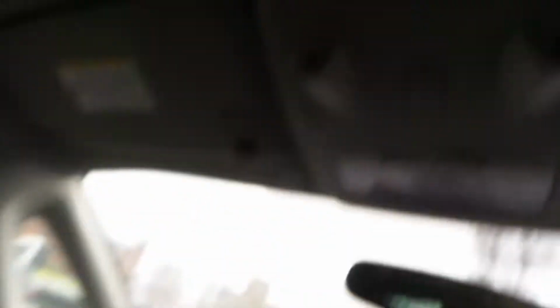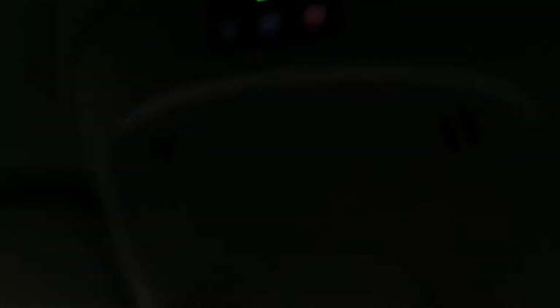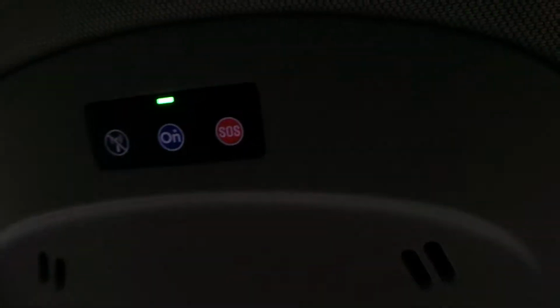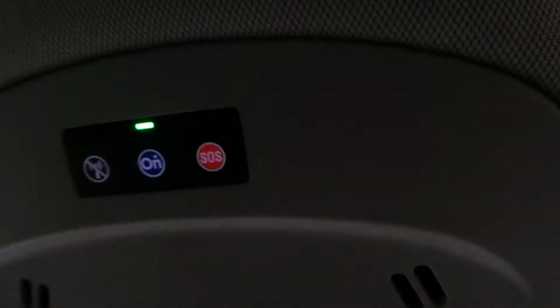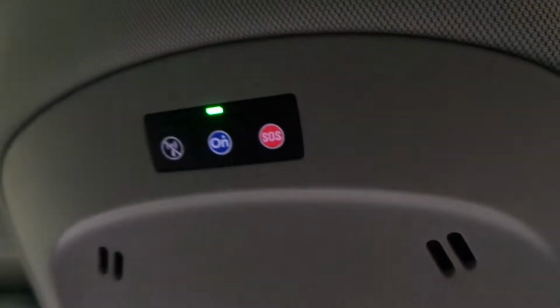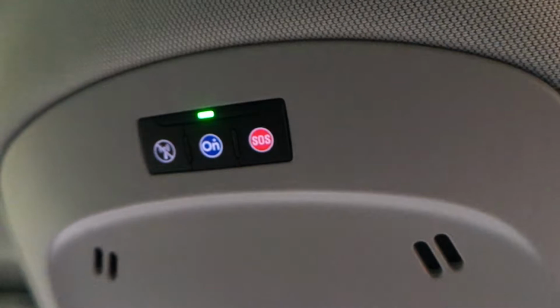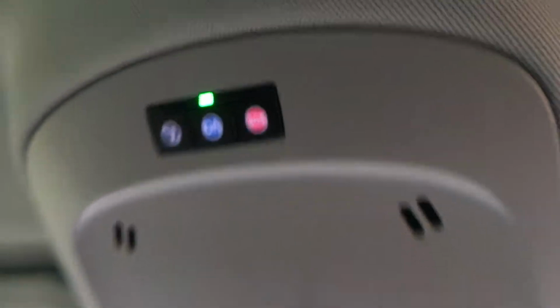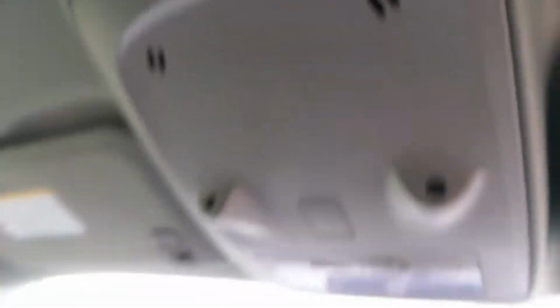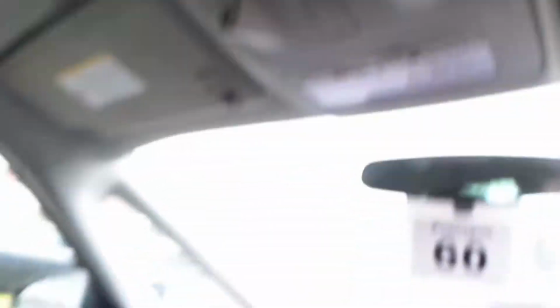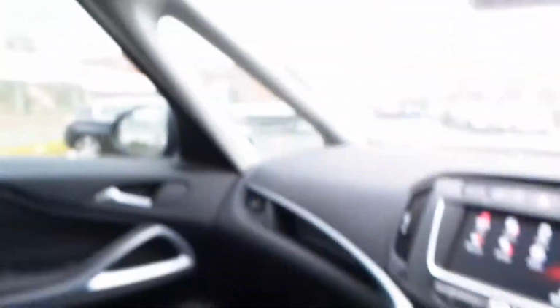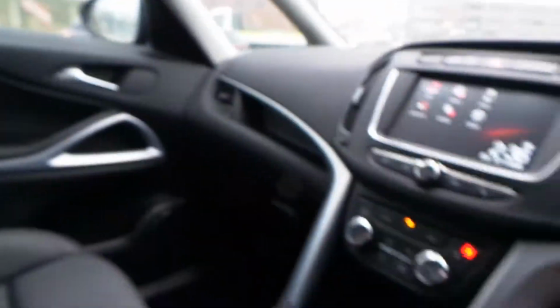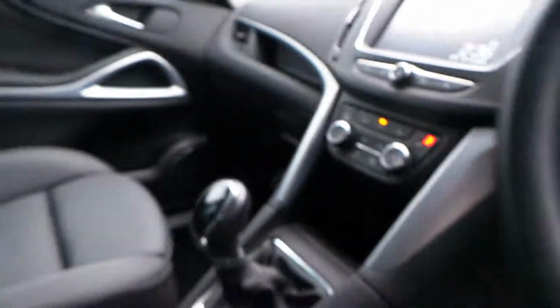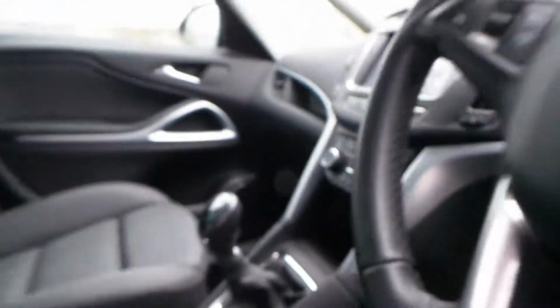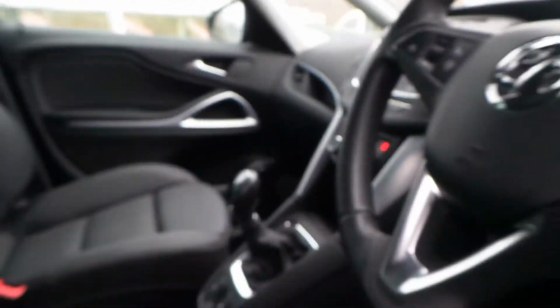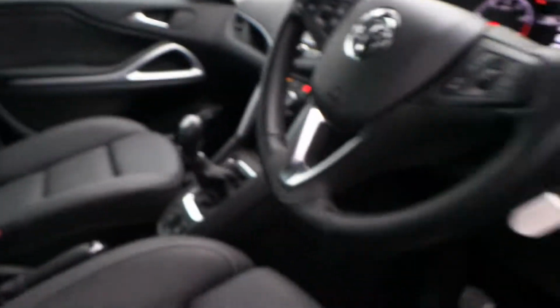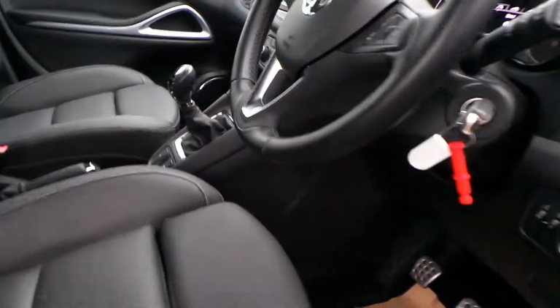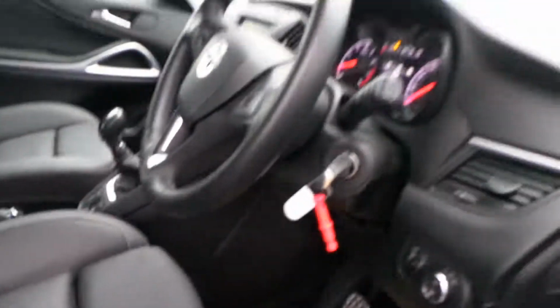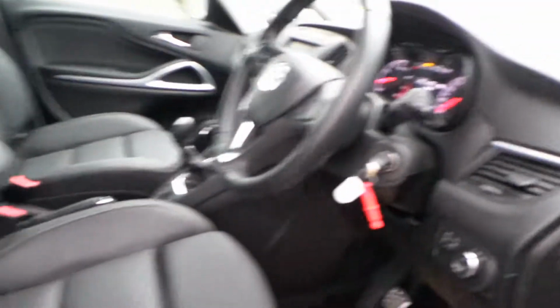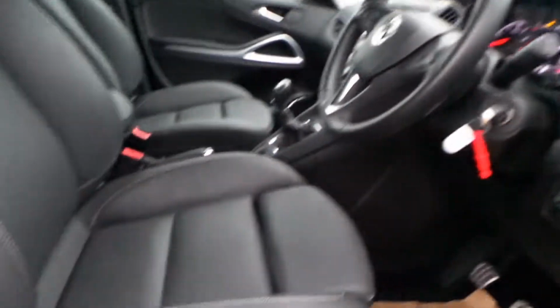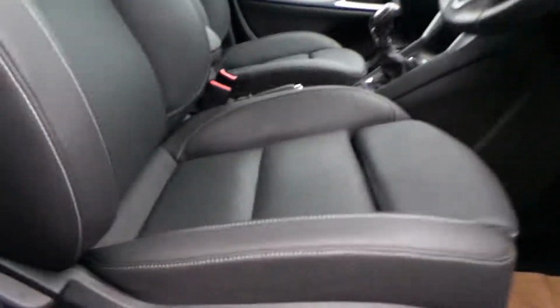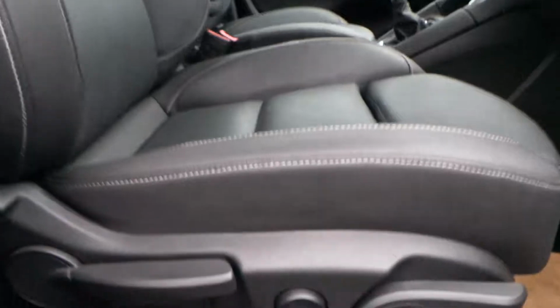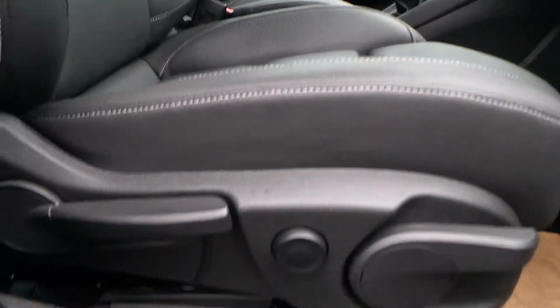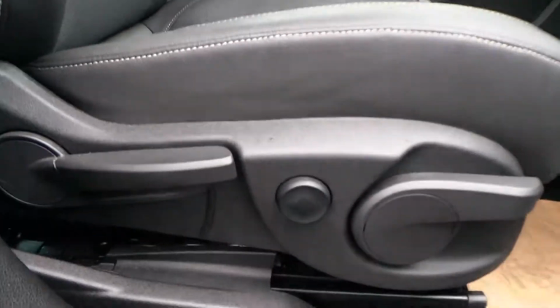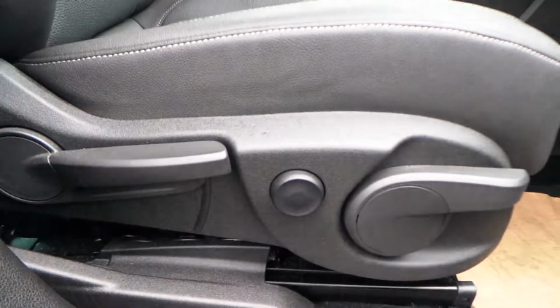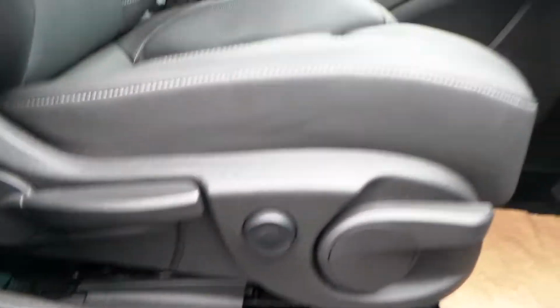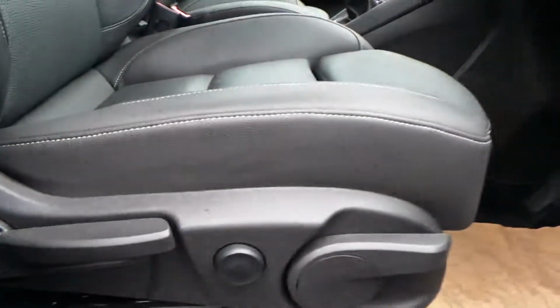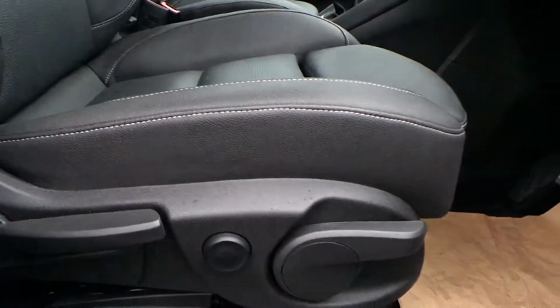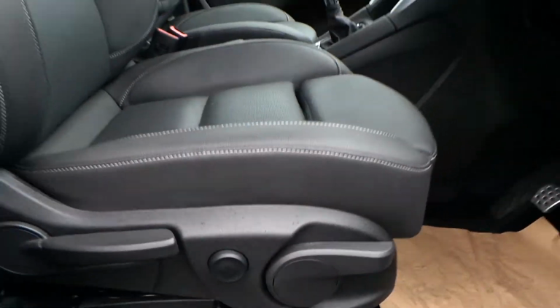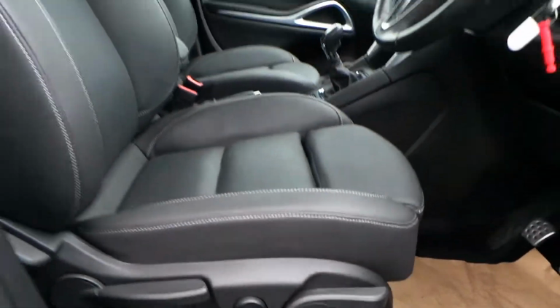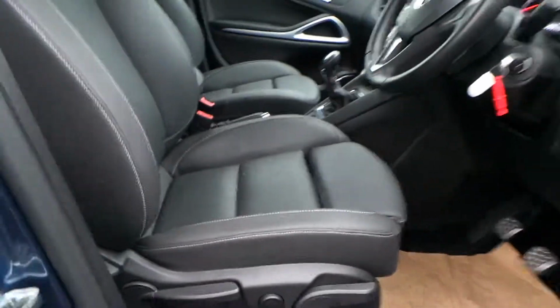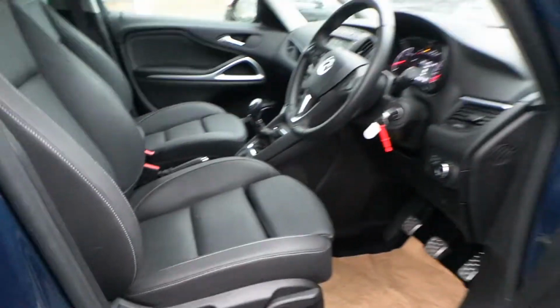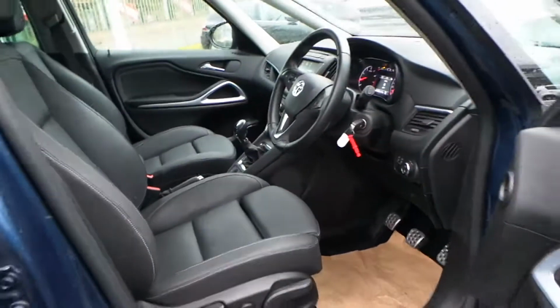And up at the top there, that's your OnStar. This car also has AGR seating, which is height adjustable with electric lumbar support.